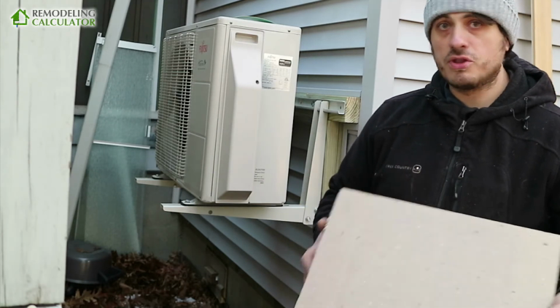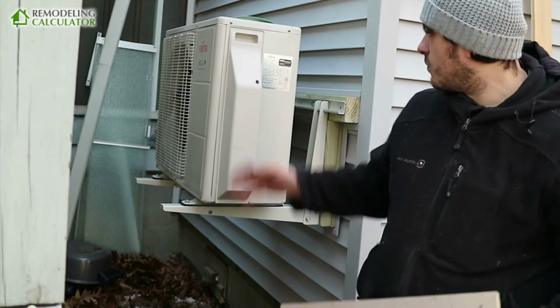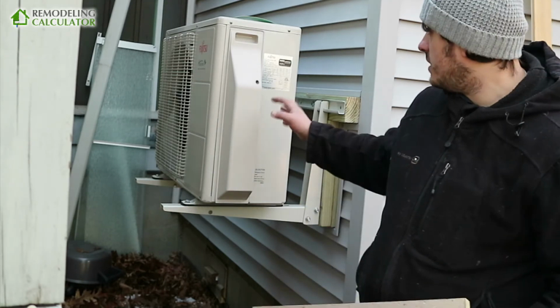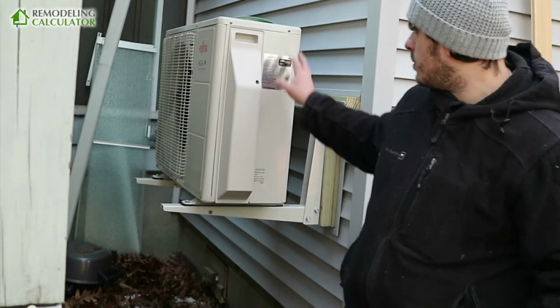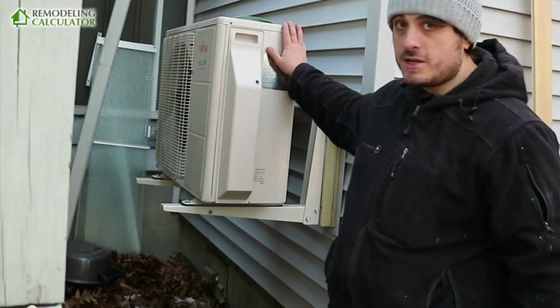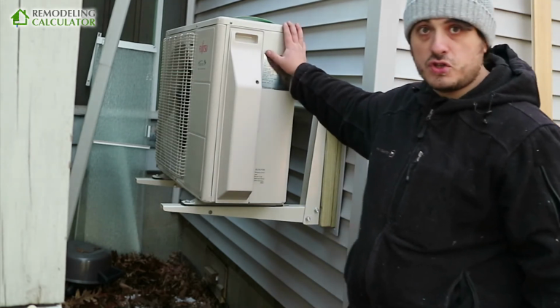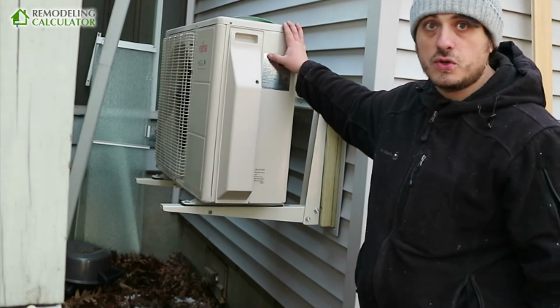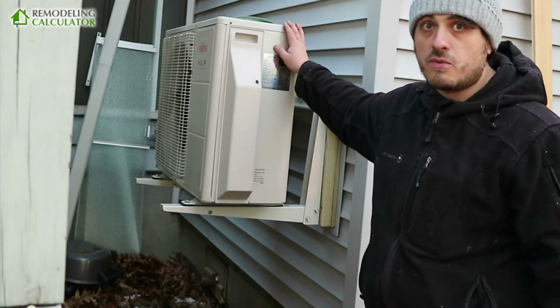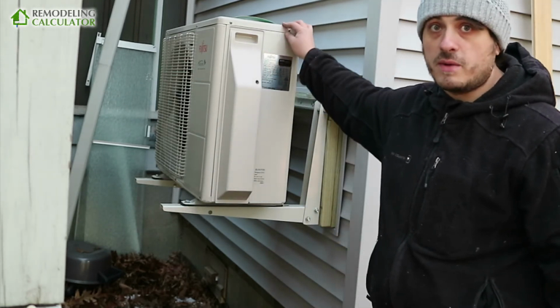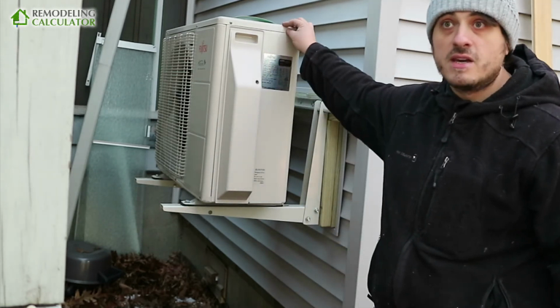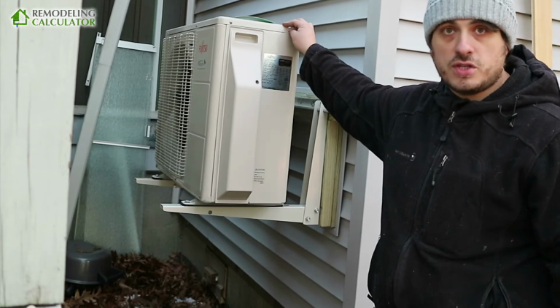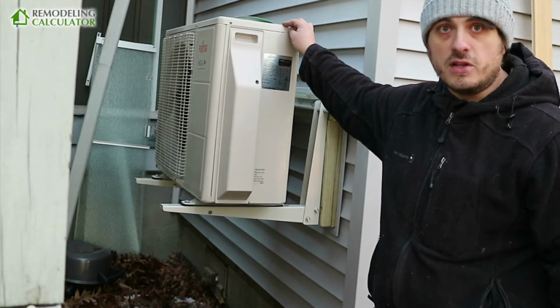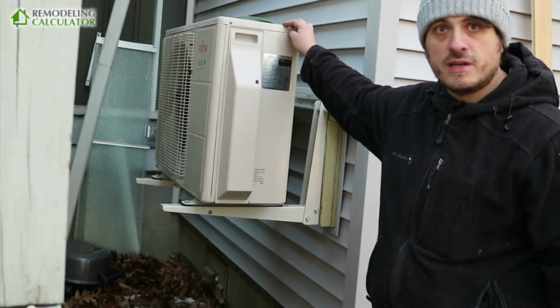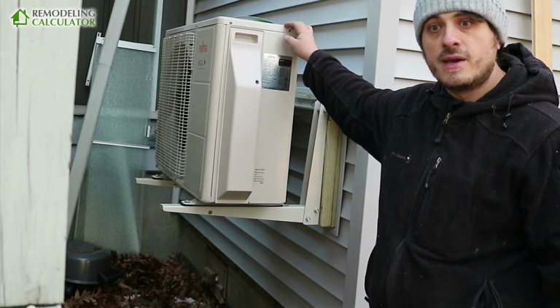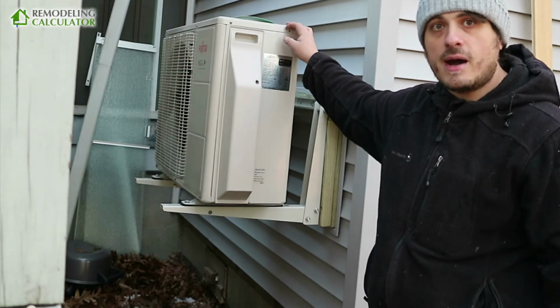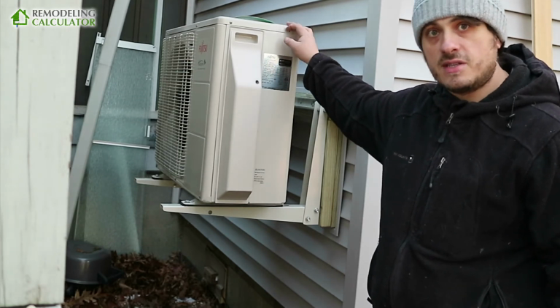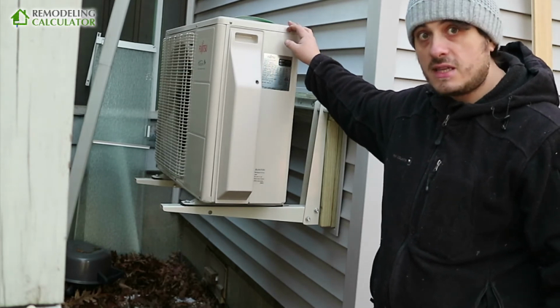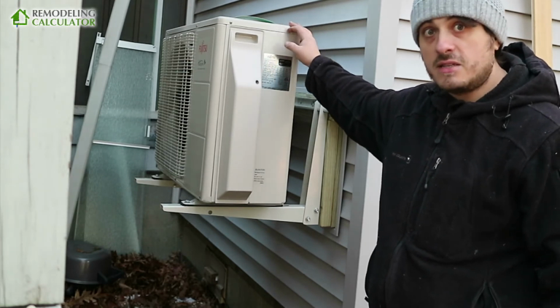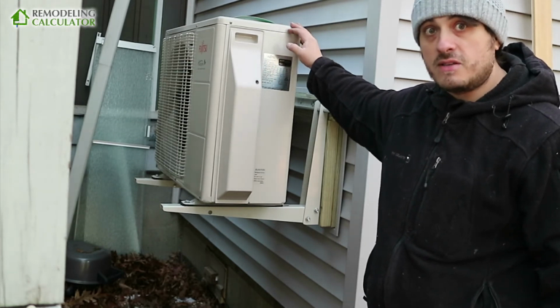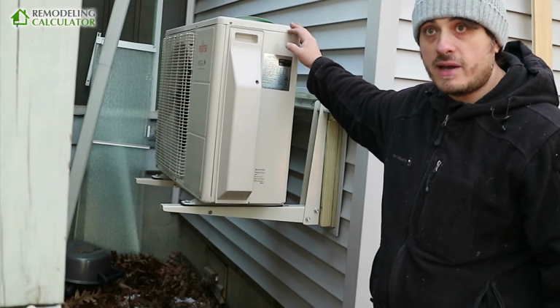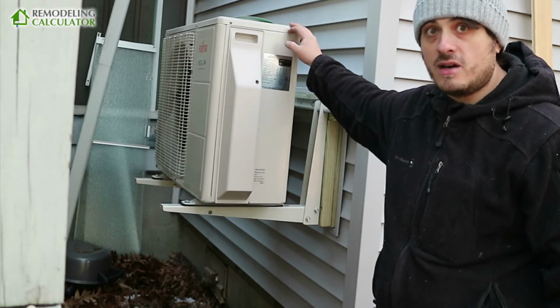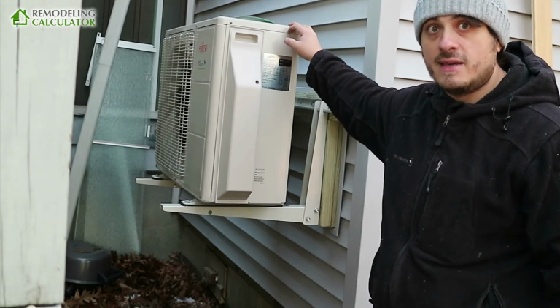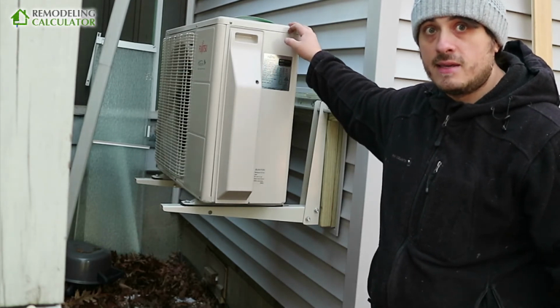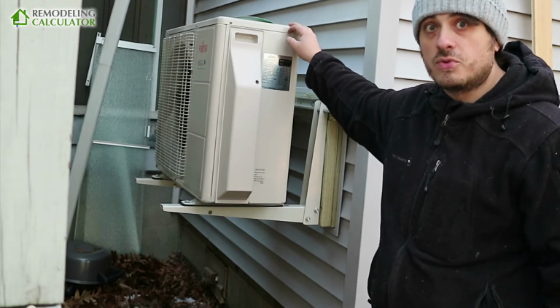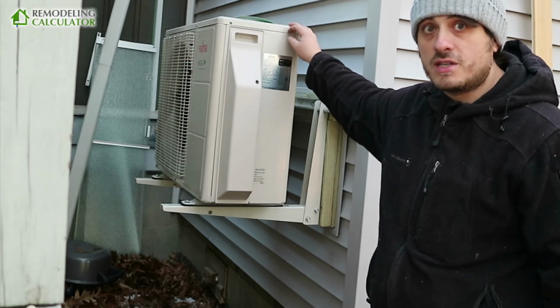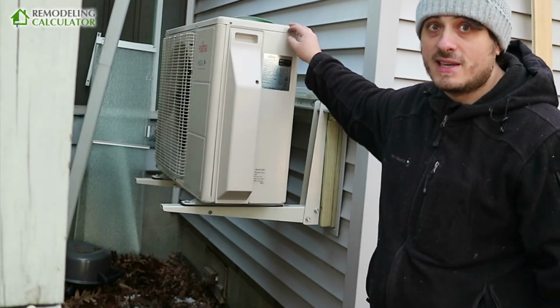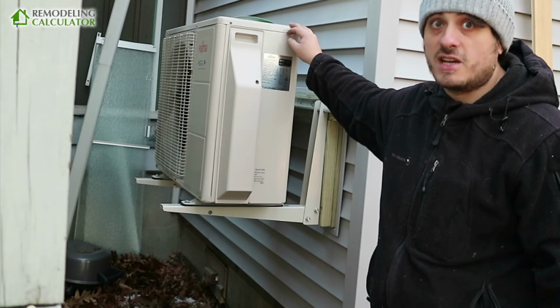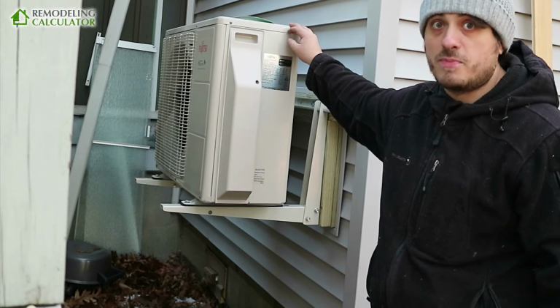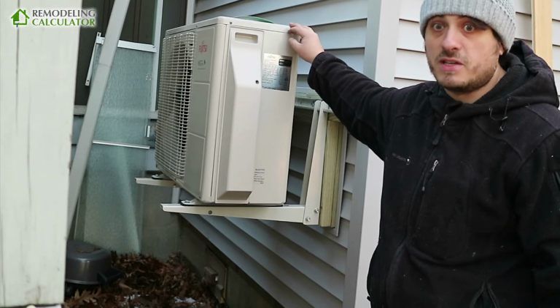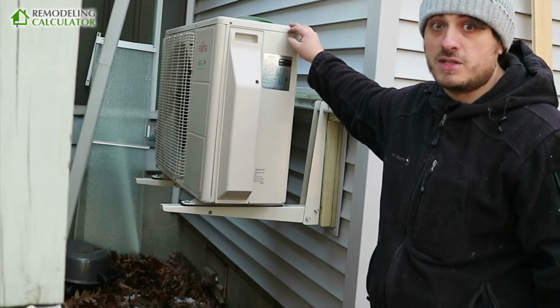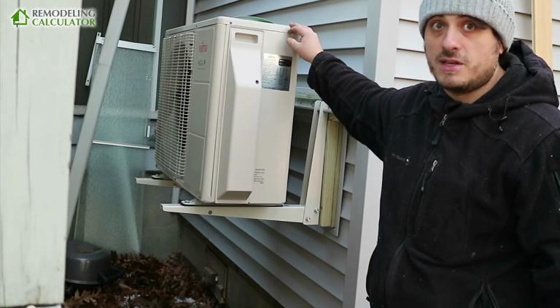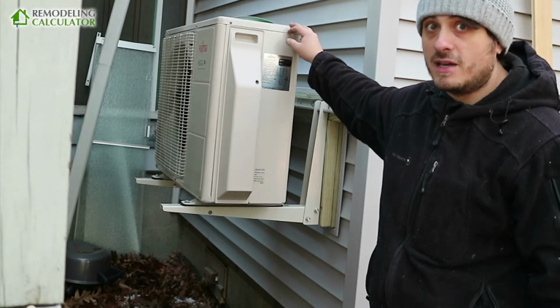I bought this Fujitsu unit from a Fujitsu dealer. The reason I did that is because if you buy online it voids the warranty, and I actually got a much better price from a dealer than online.